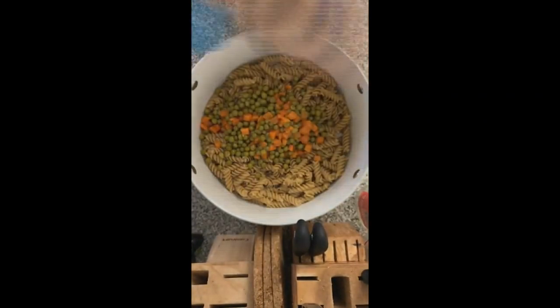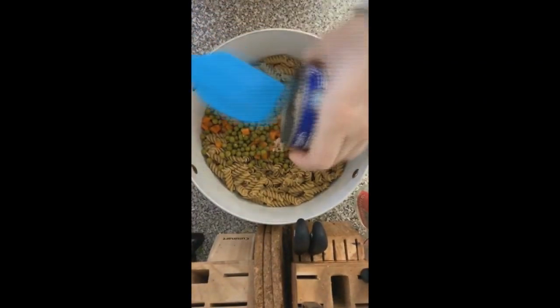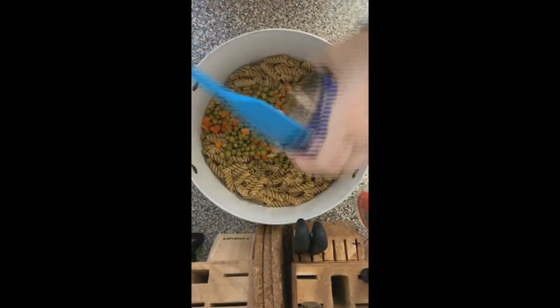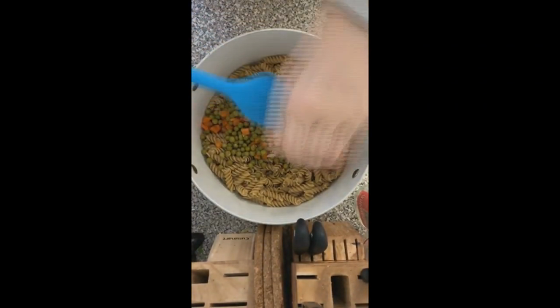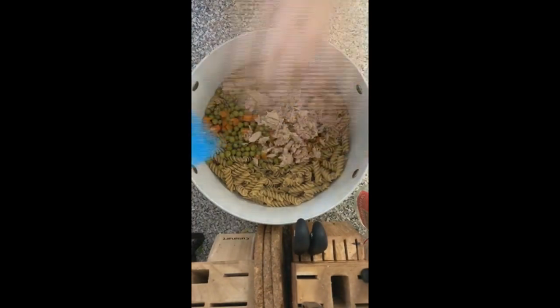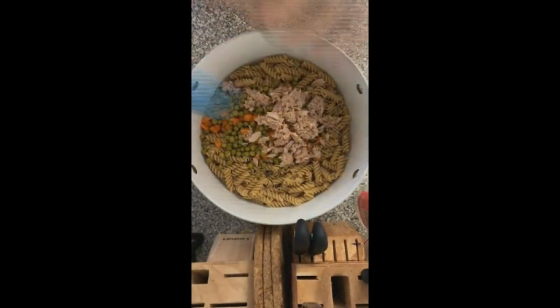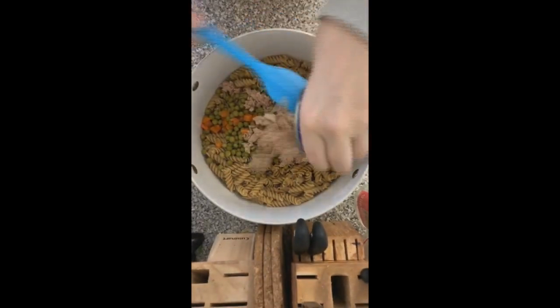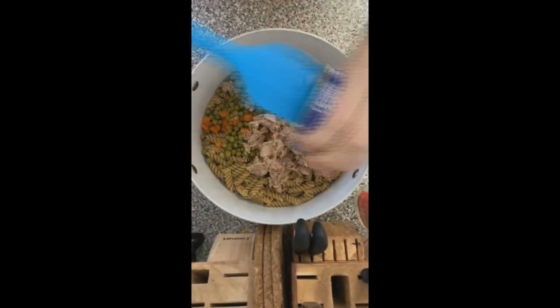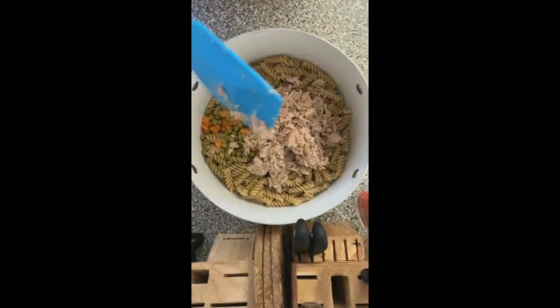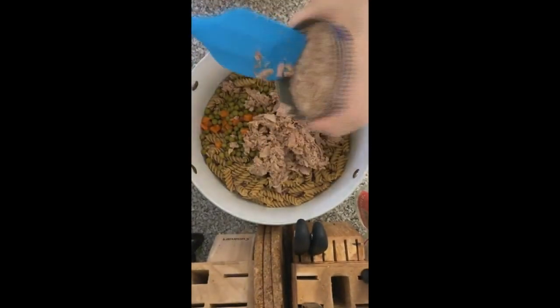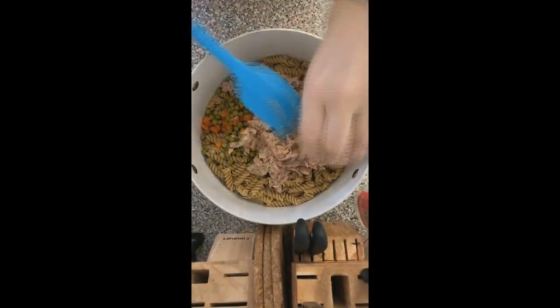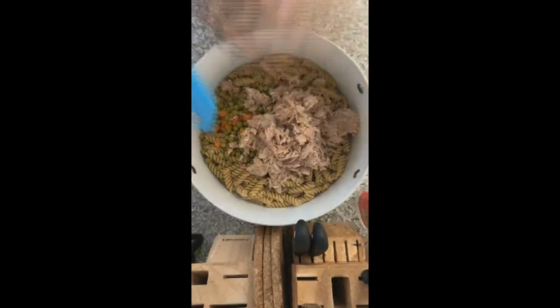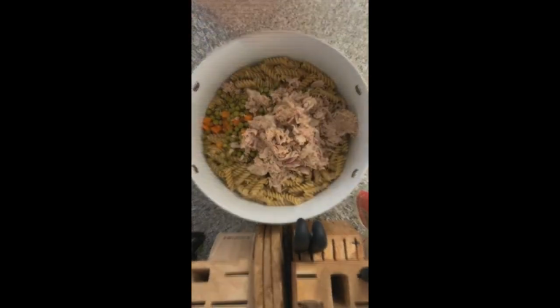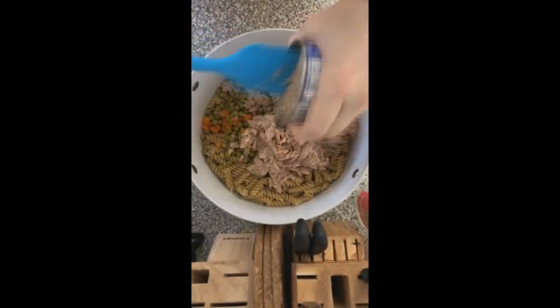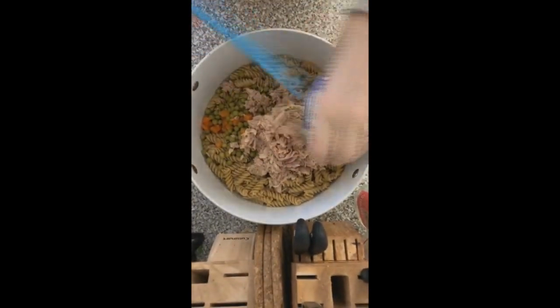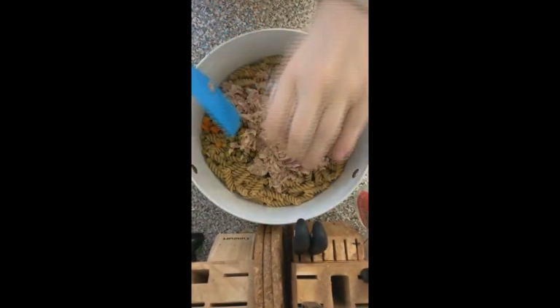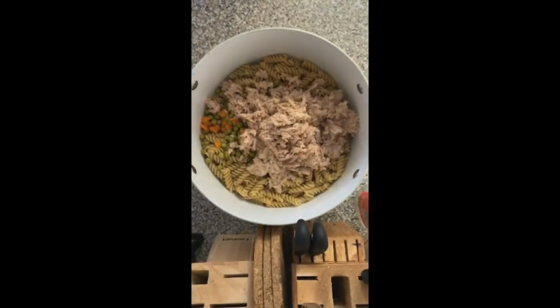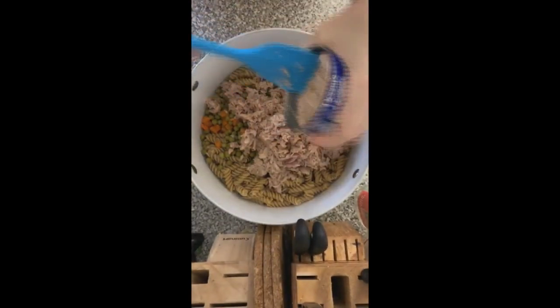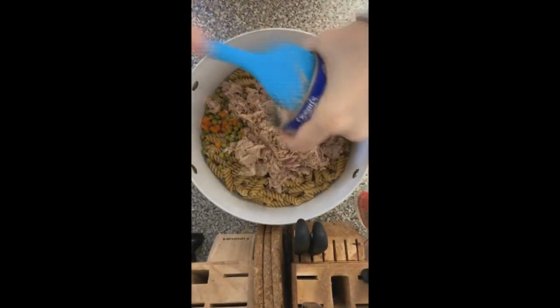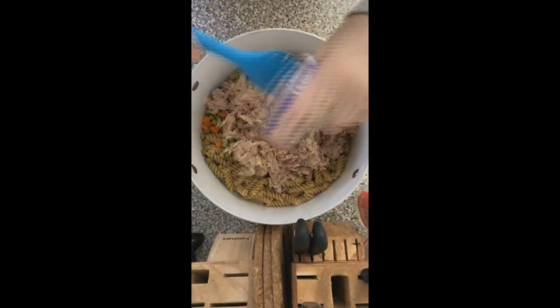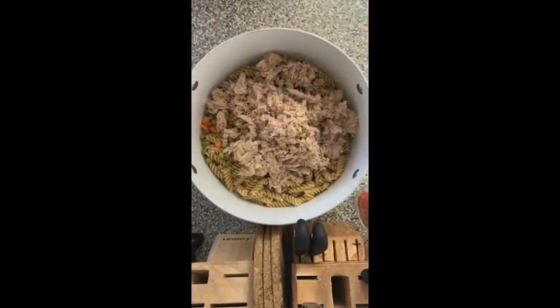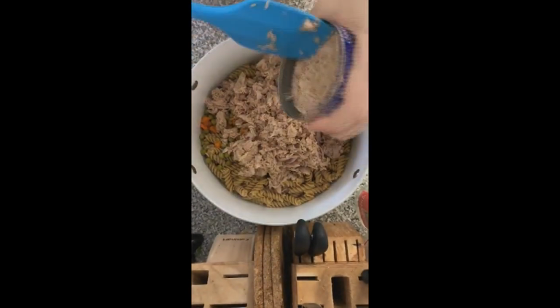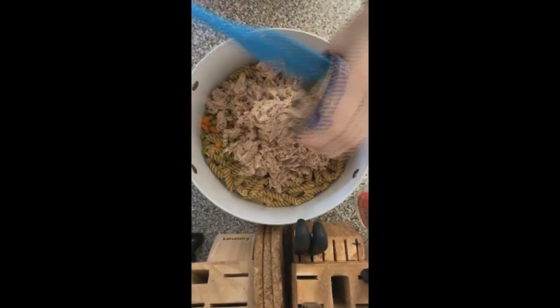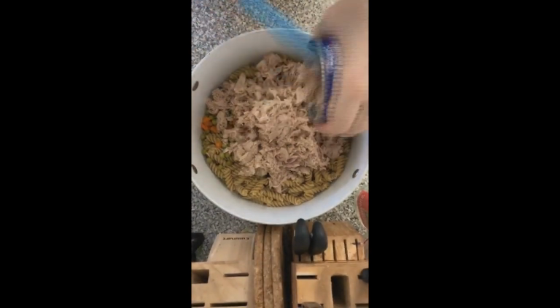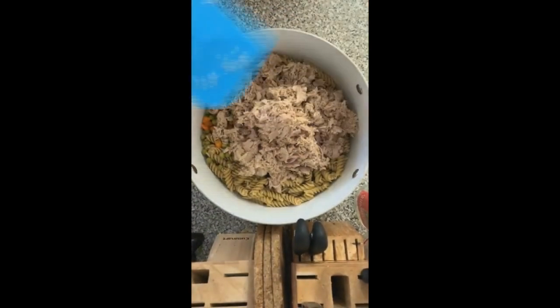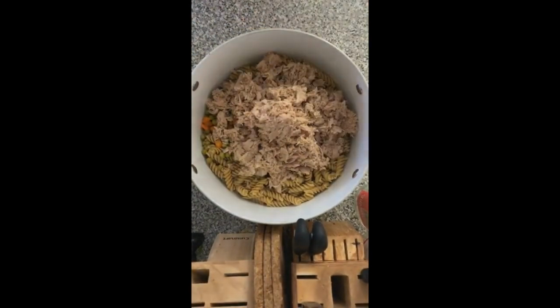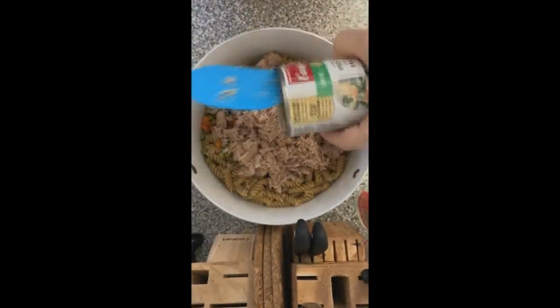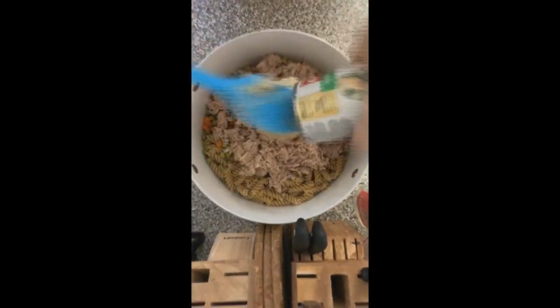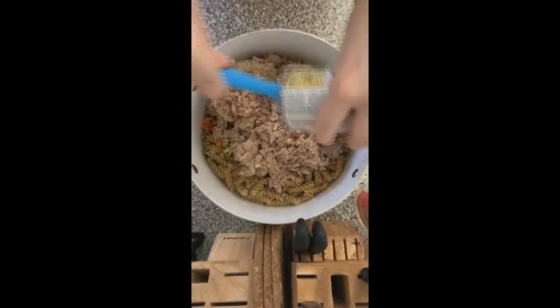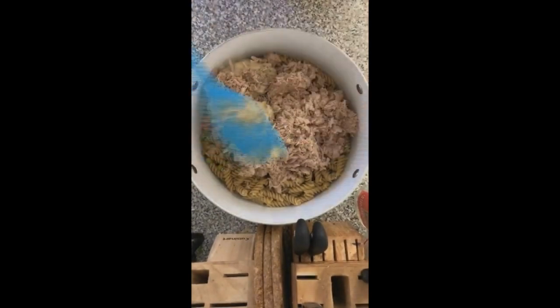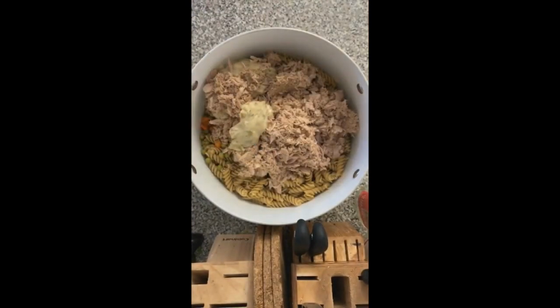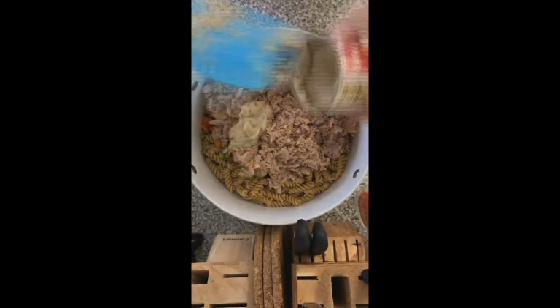Once the noodles are boiled, drain the water, throw the noodles back in the pot, then throw everything else in the same pot and stir it up. You can do the stirring in the flat dish, but it can get messy and this pot is already dirty anyways.